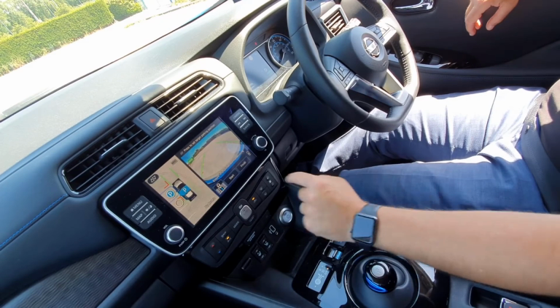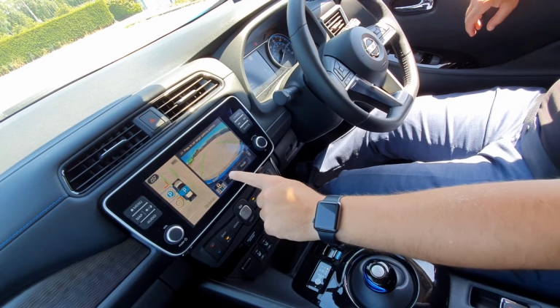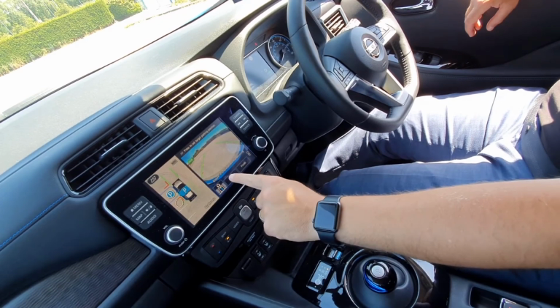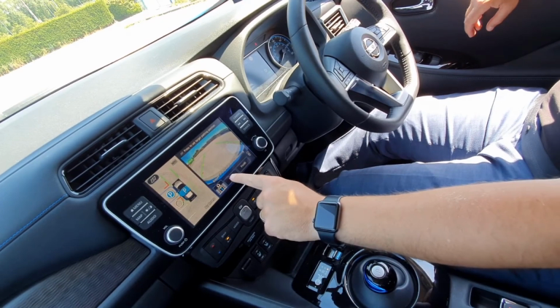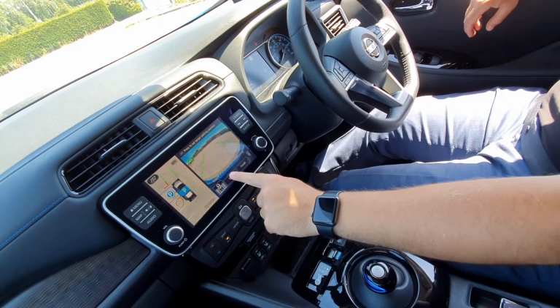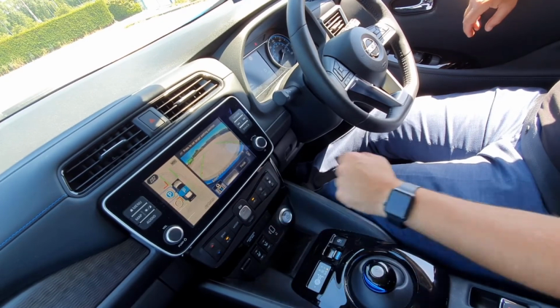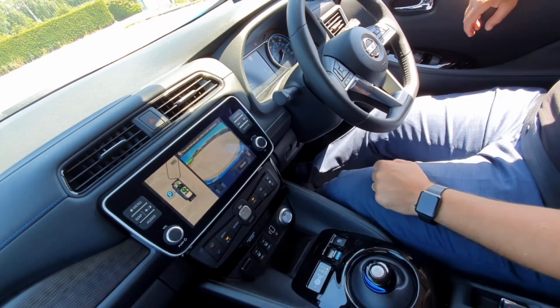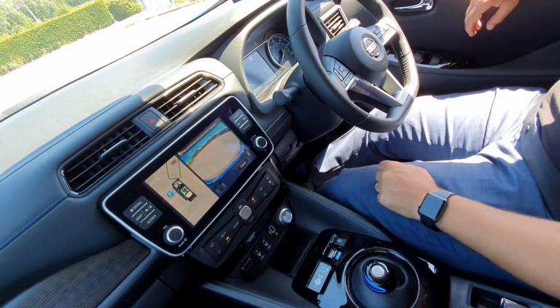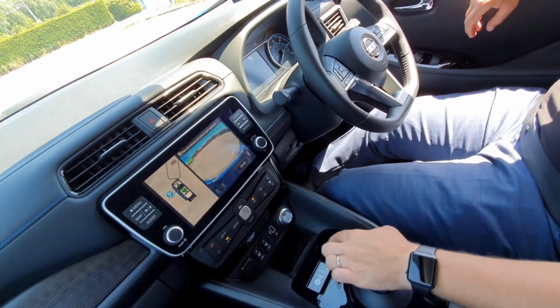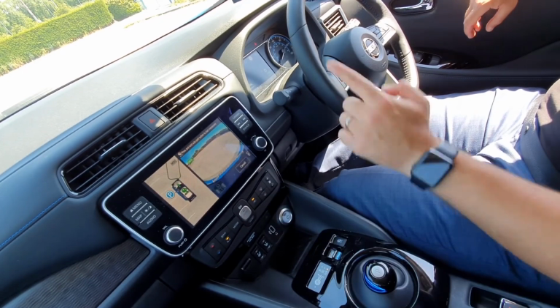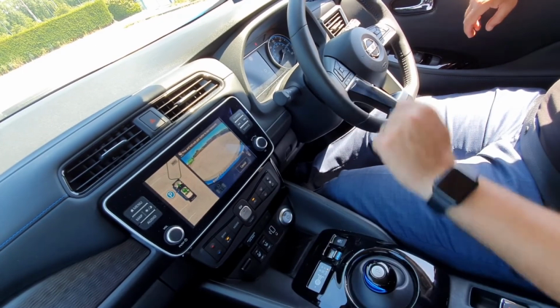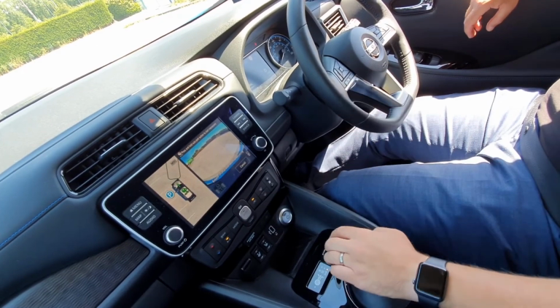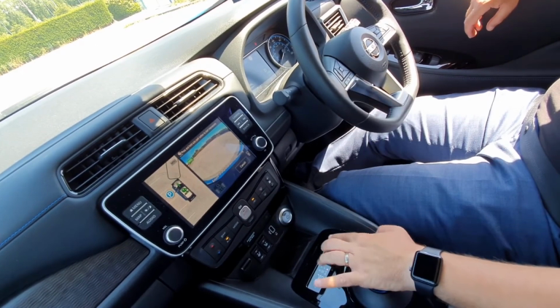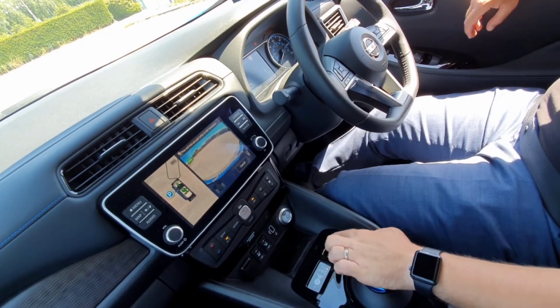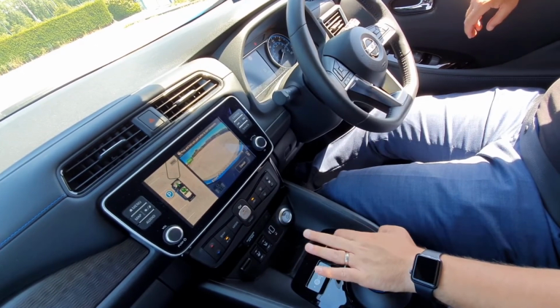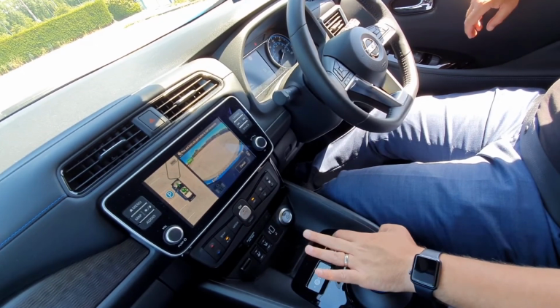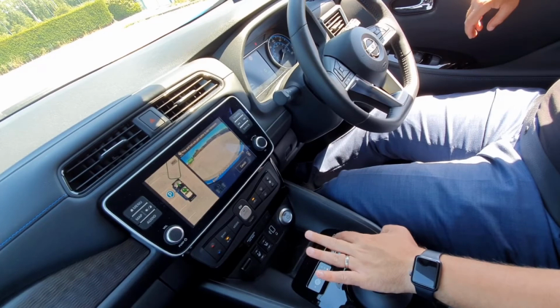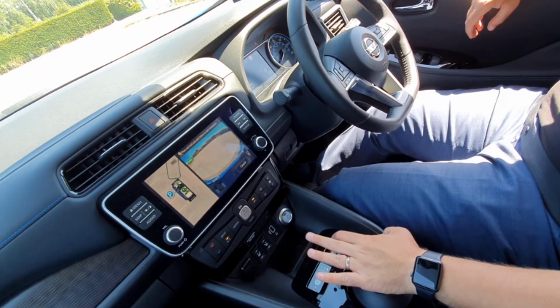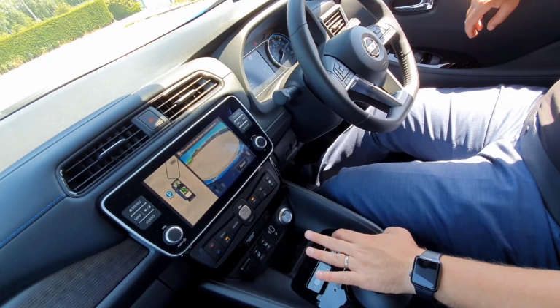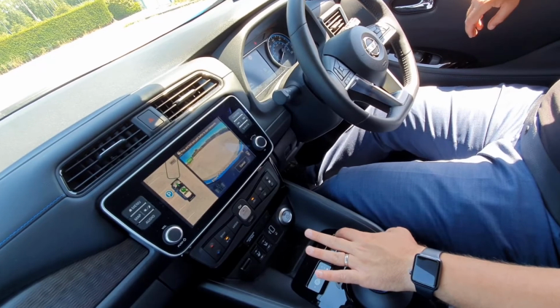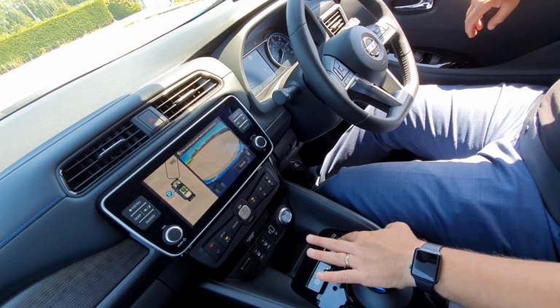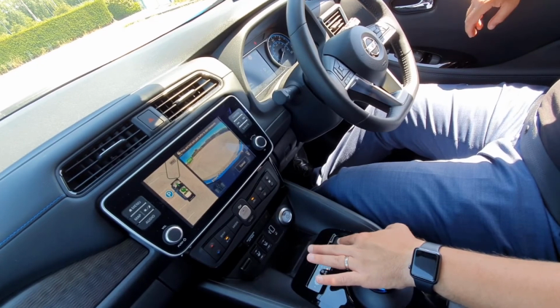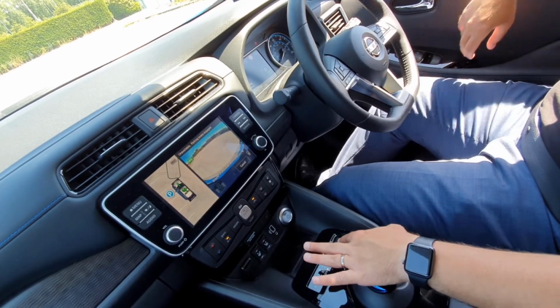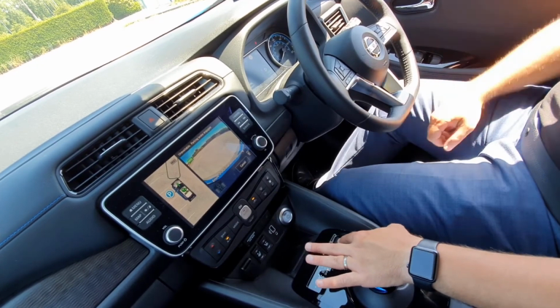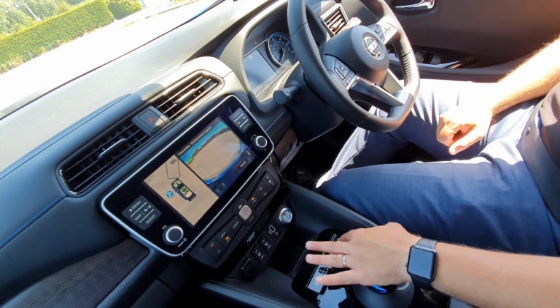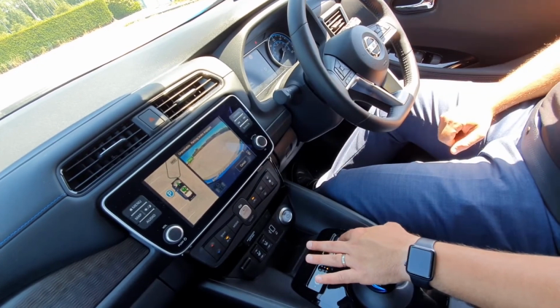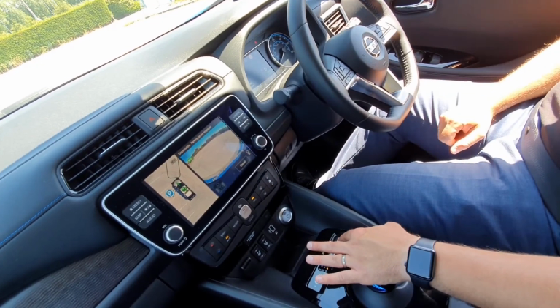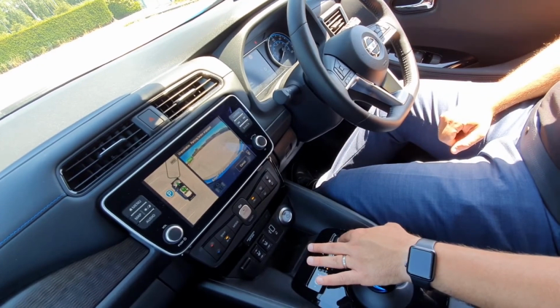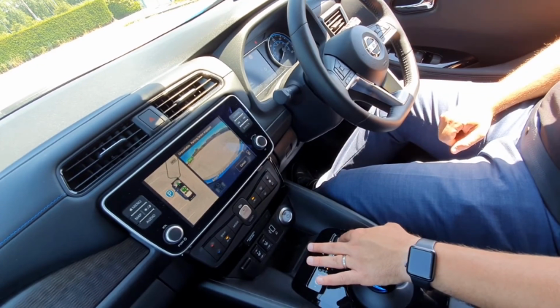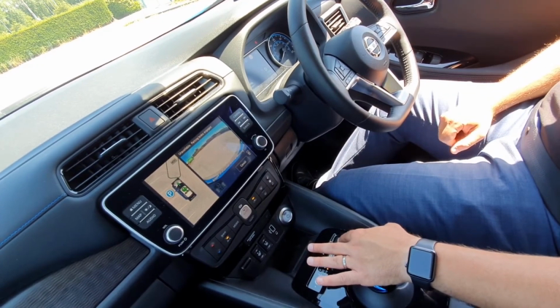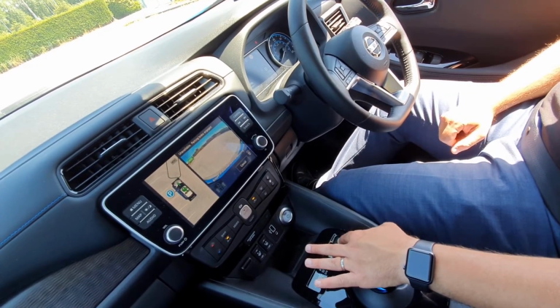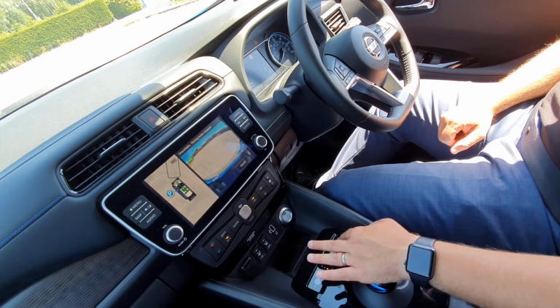So if I press the Start function, indicator comes on, and all I need to do now is take my foot off the brake, press the Park Auto button, and it'll do it all for us on its own.